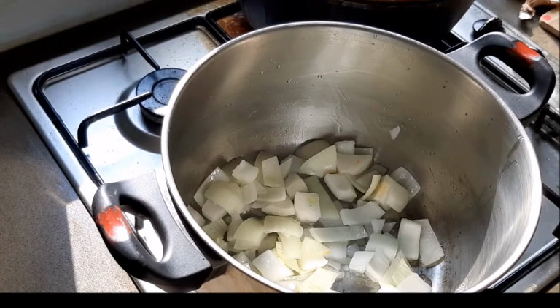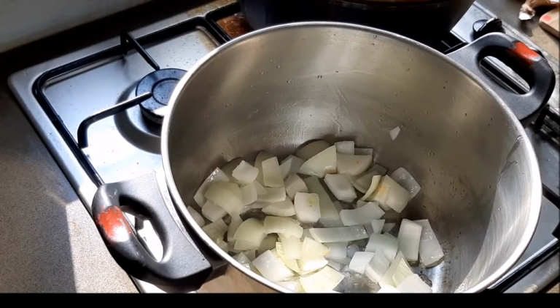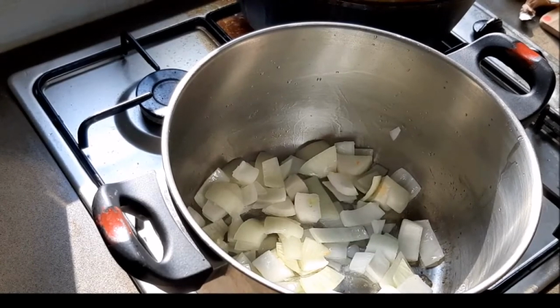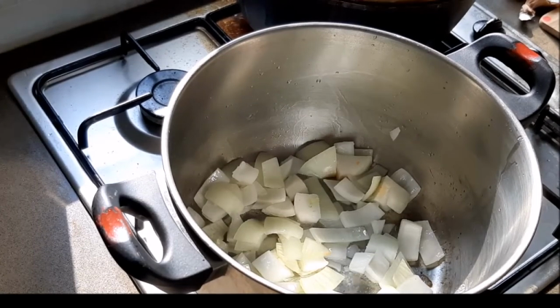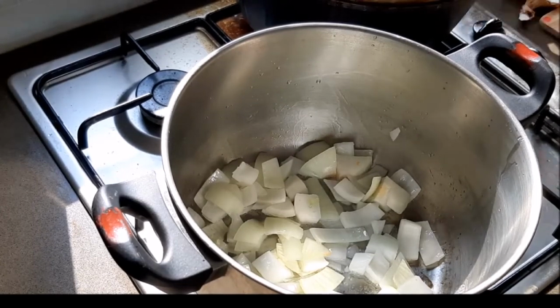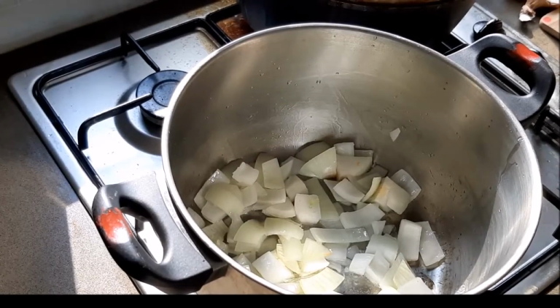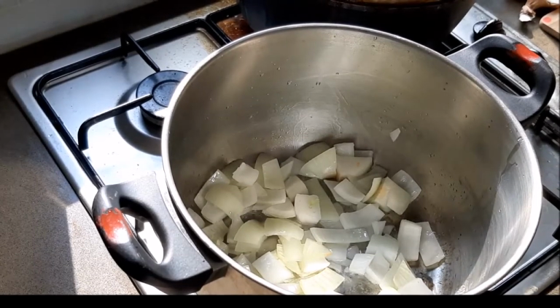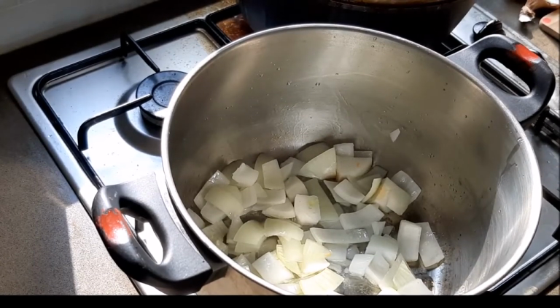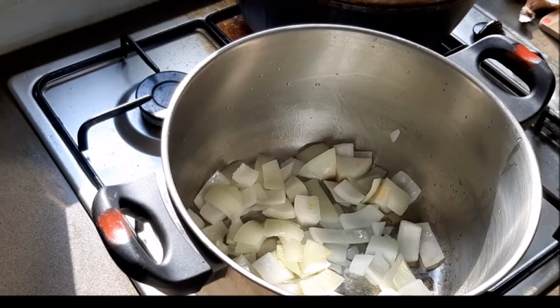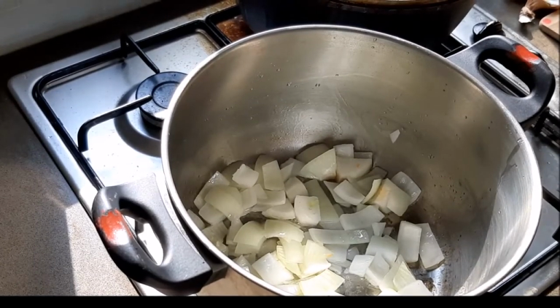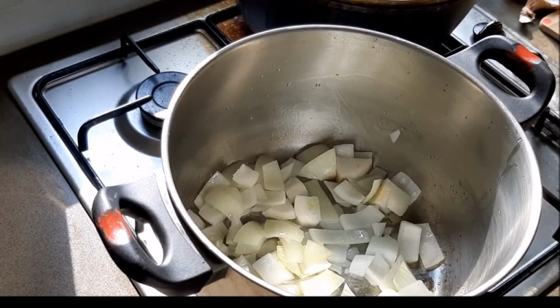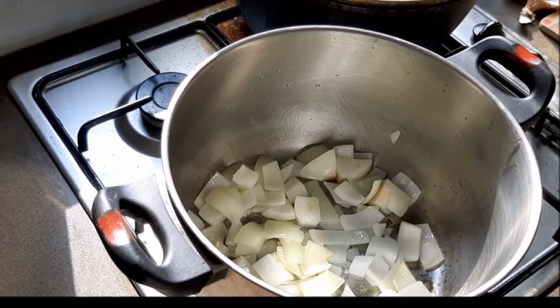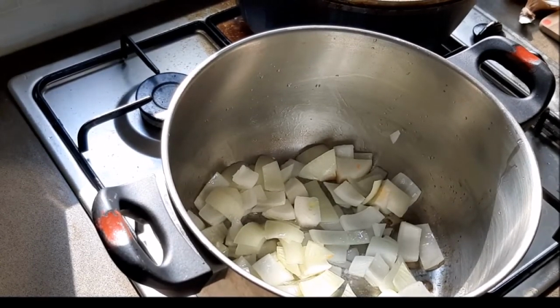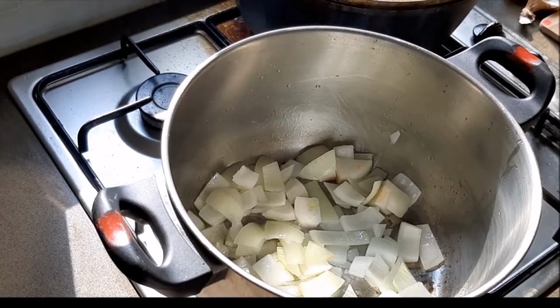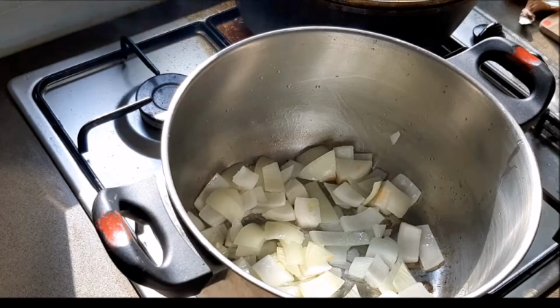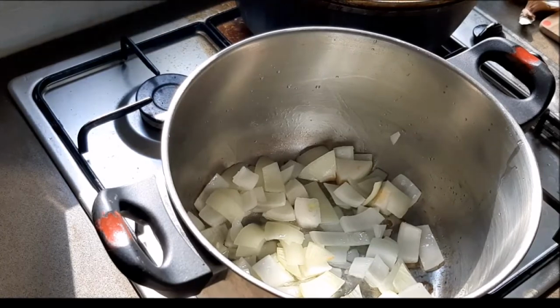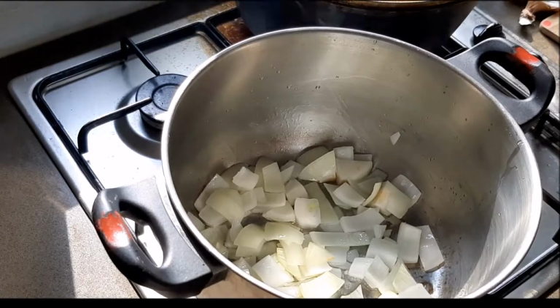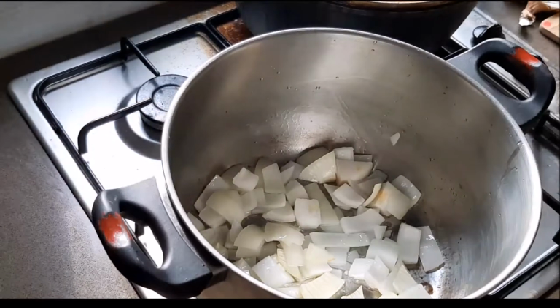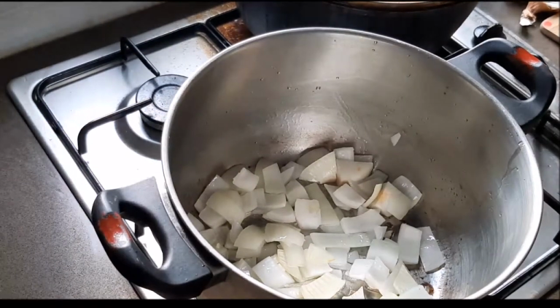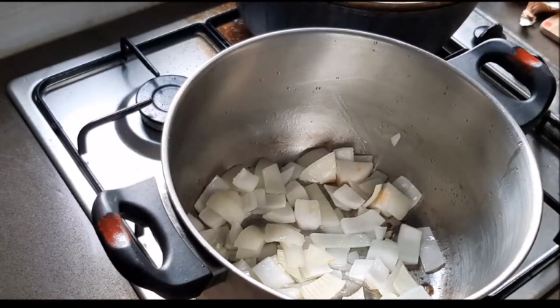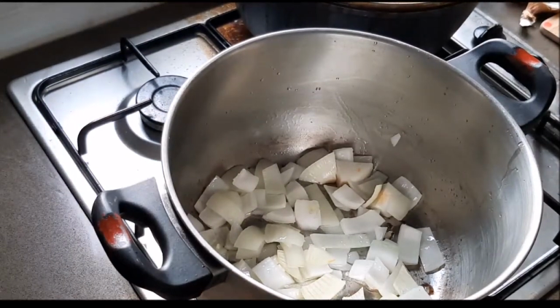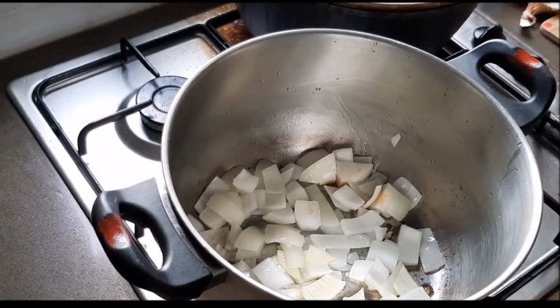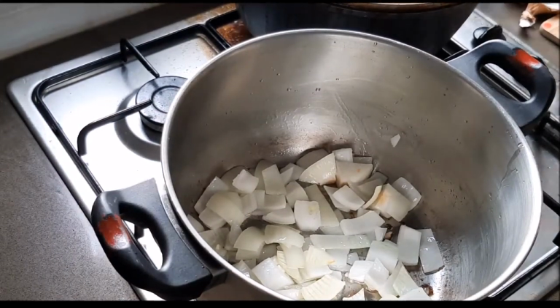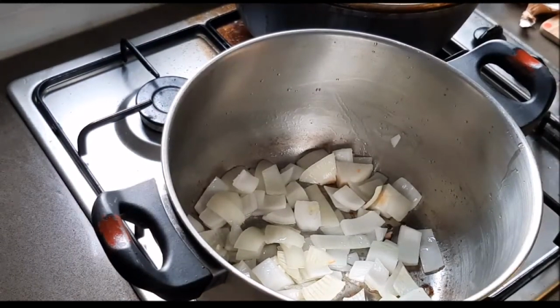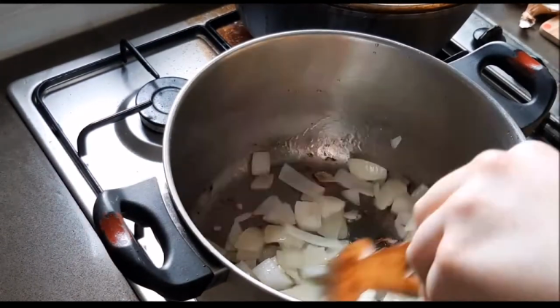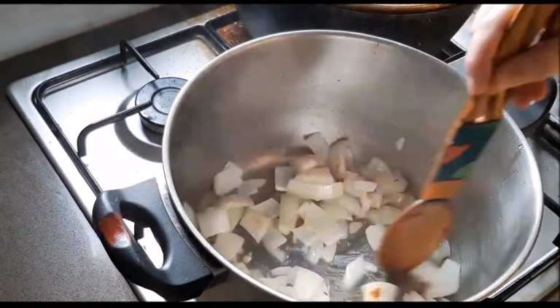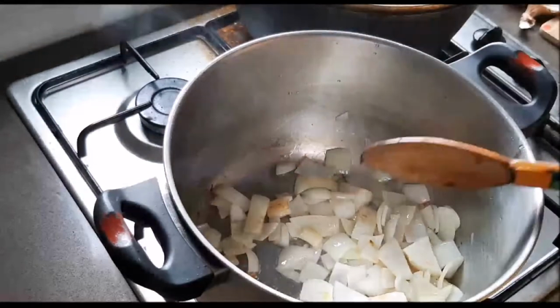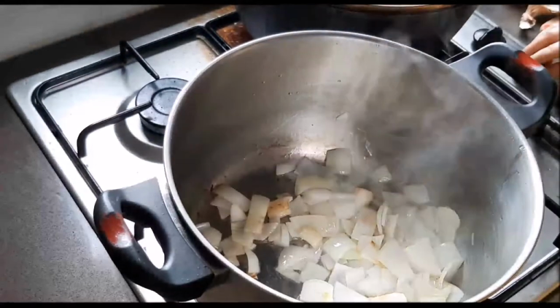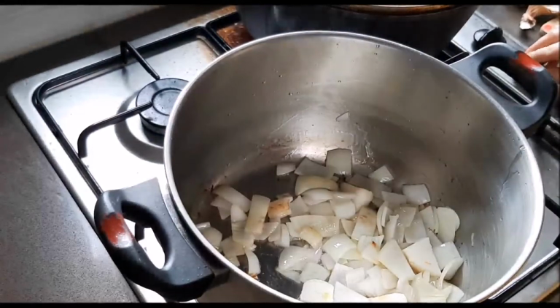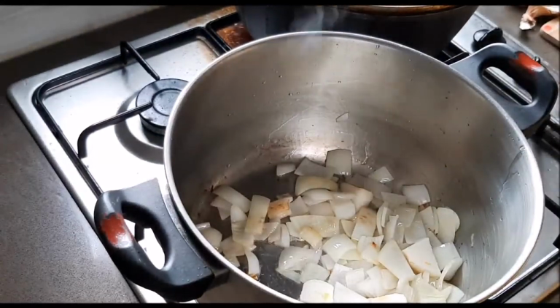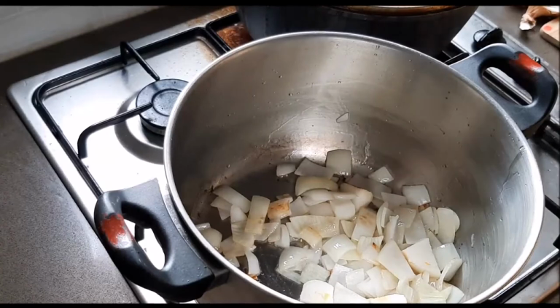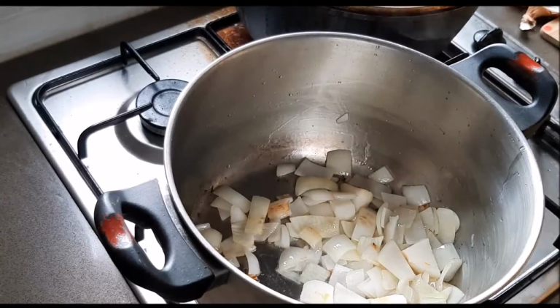We don't want them to burn, so give them a few minutes — trust me, it's worth waiting for. We're going to wait a bit for these to cook down.